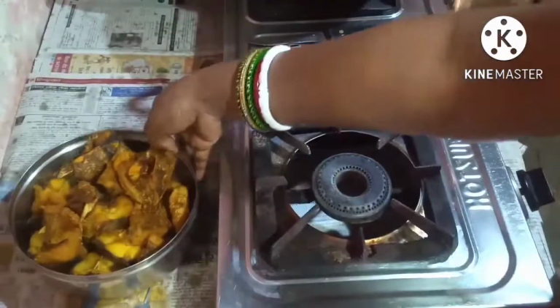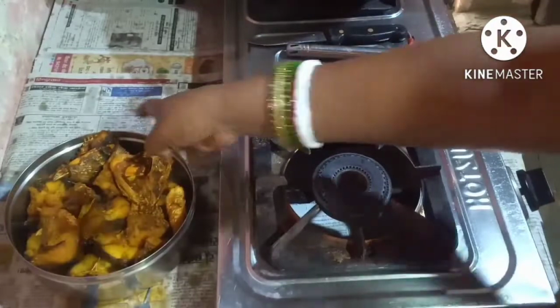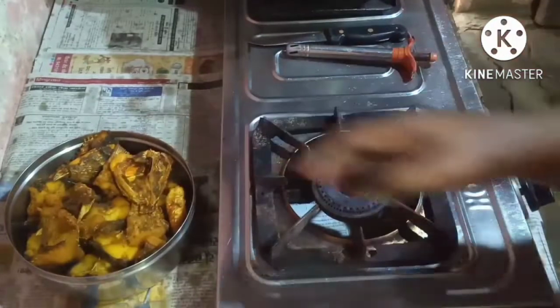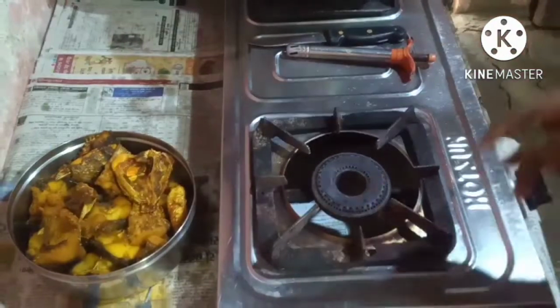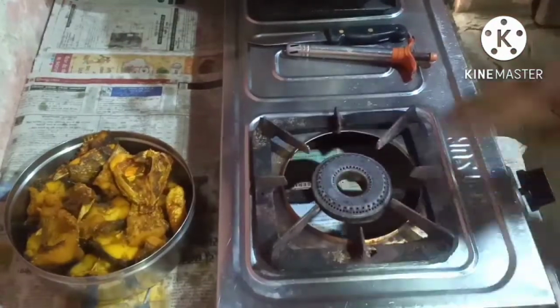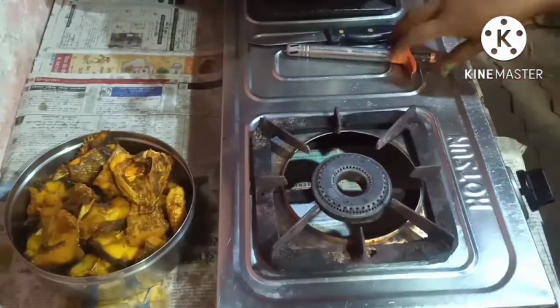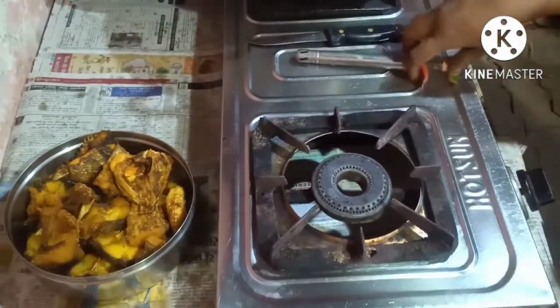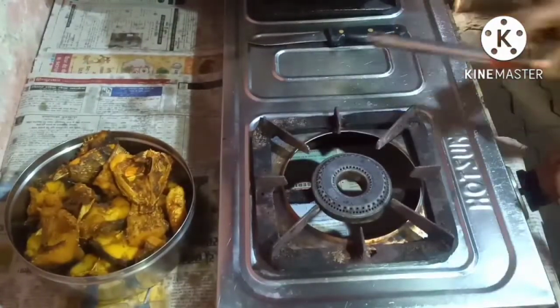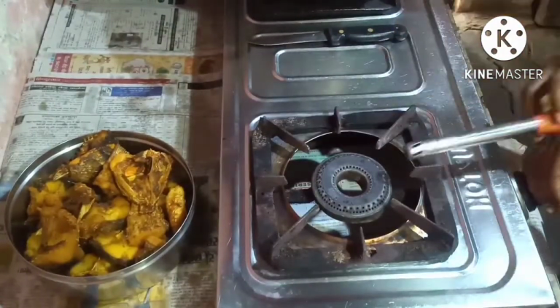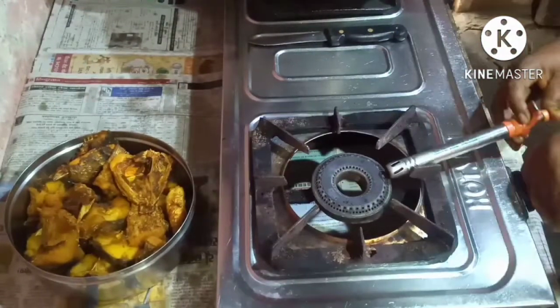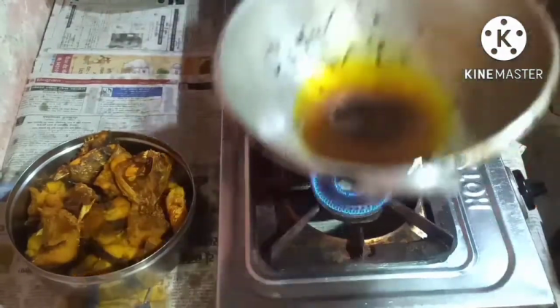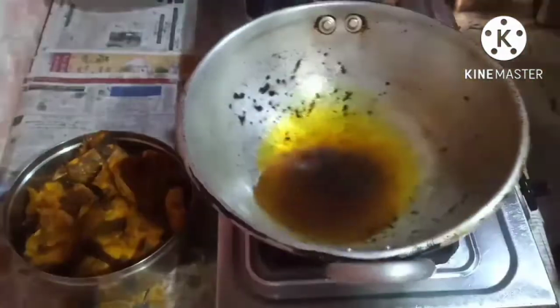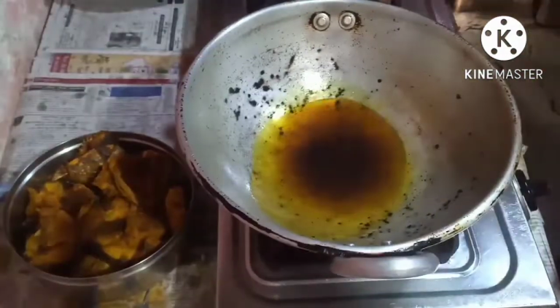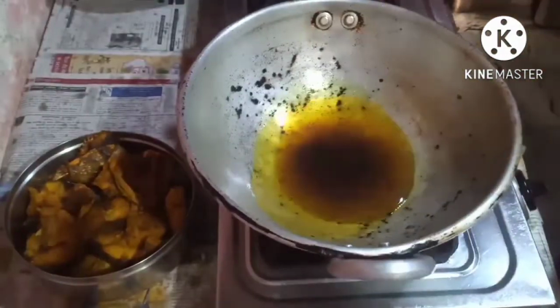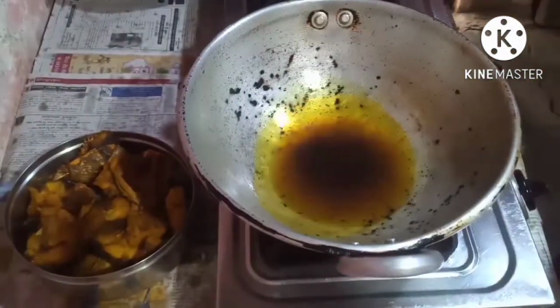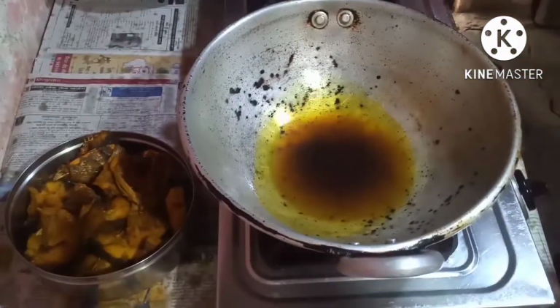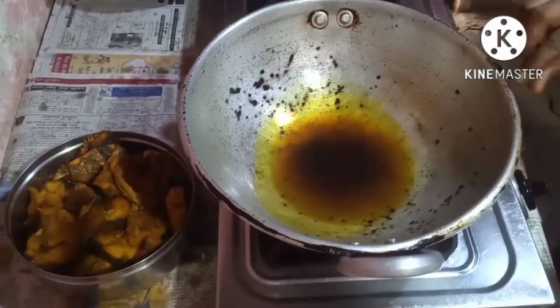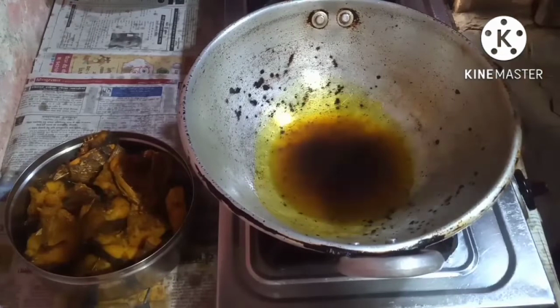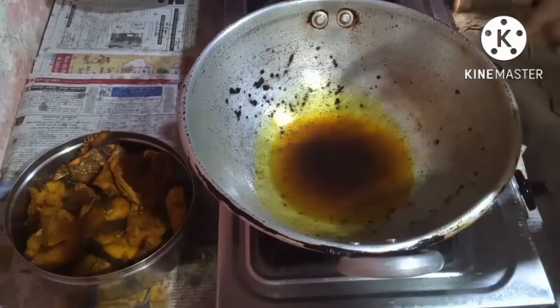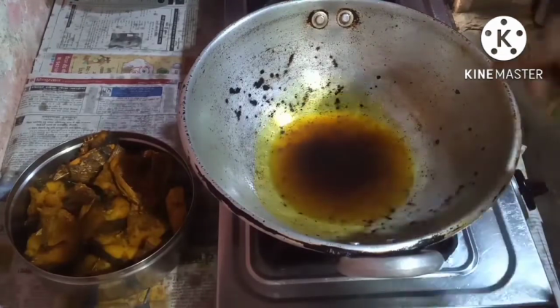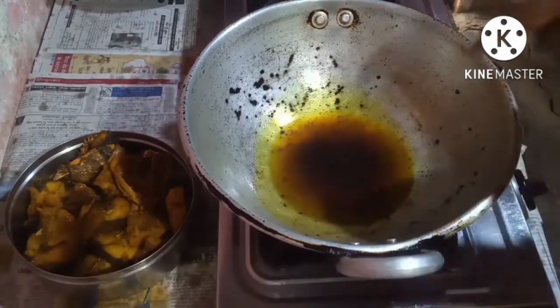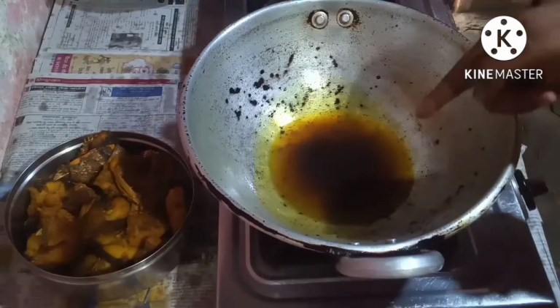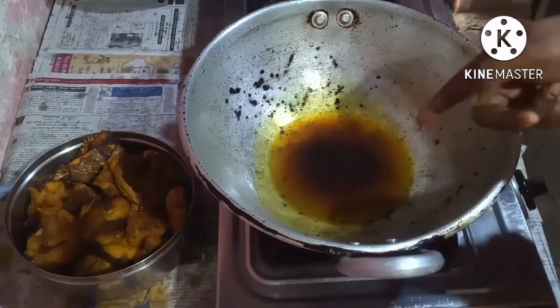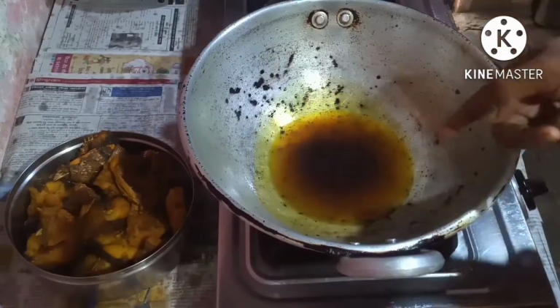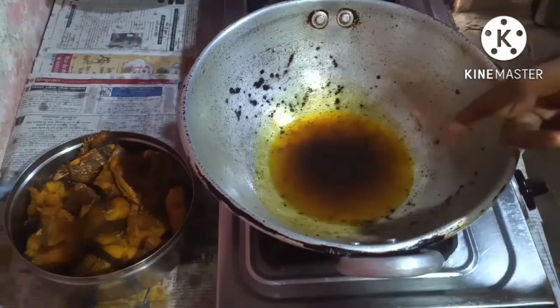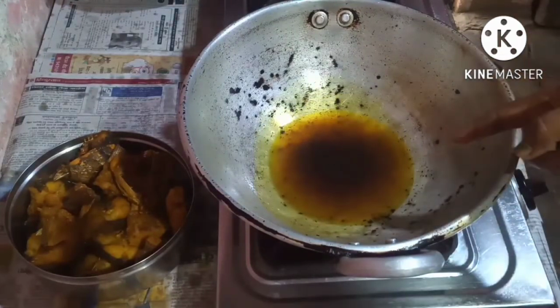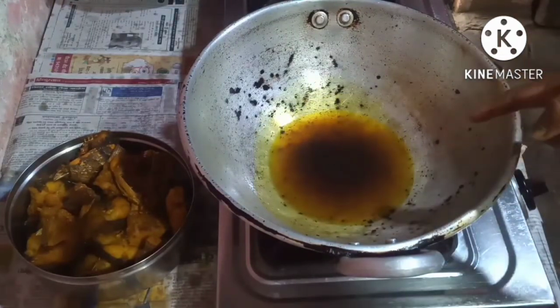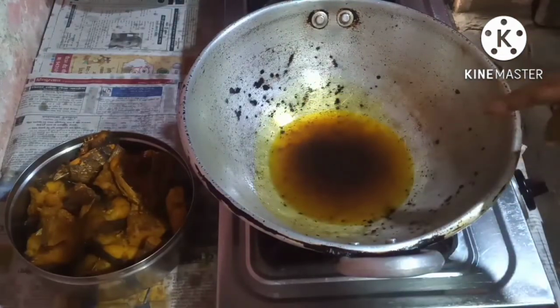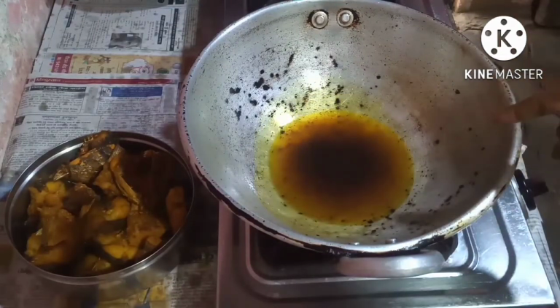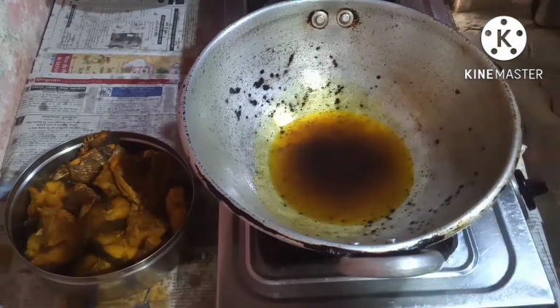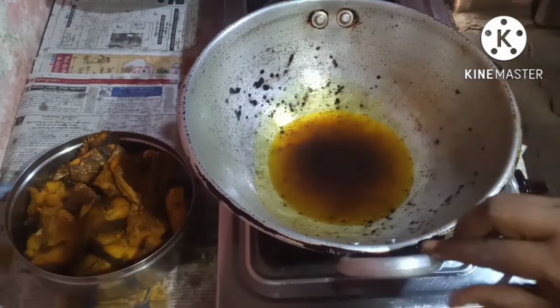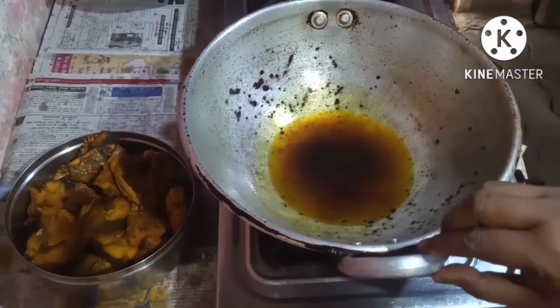Come on, let us start with the recipe. I have fried the fish in this oil and in the same oil I'm going to make the curry.